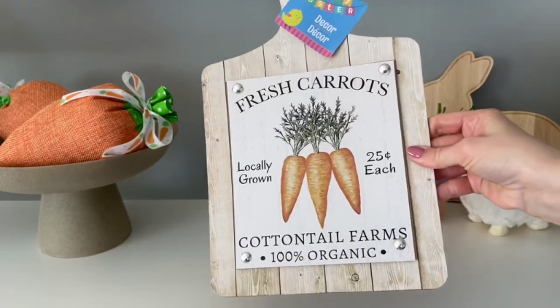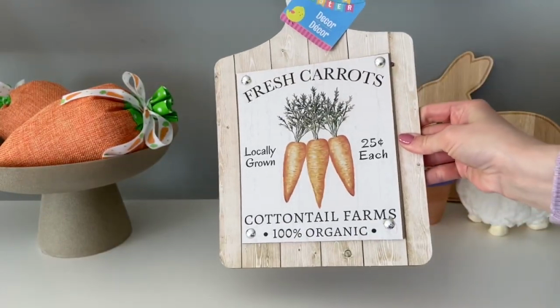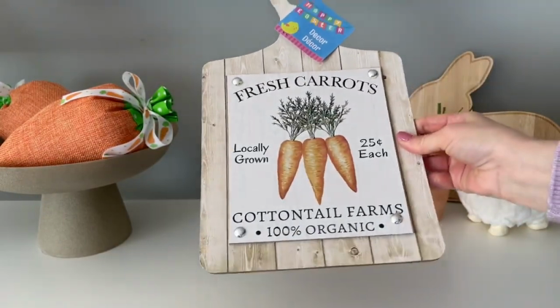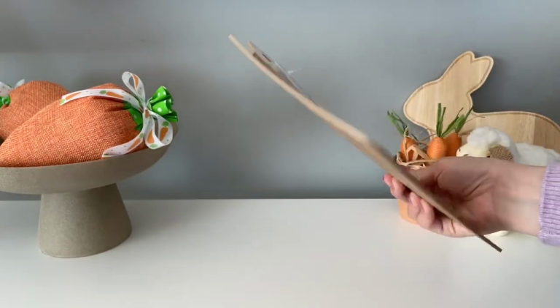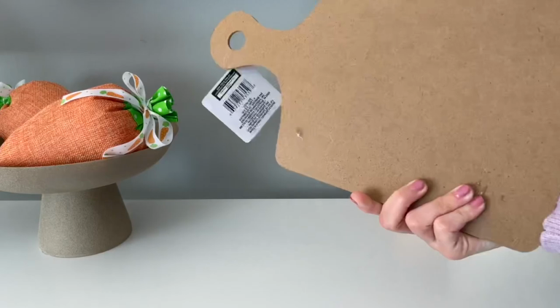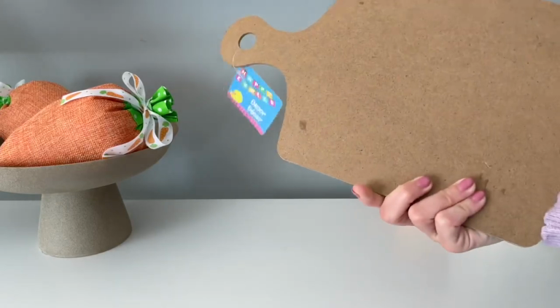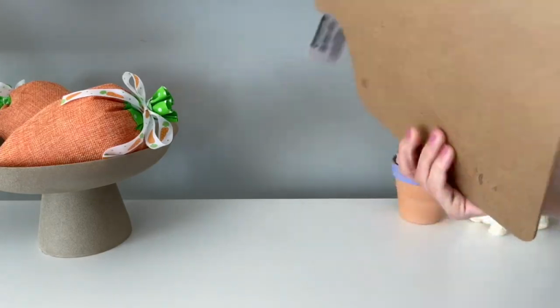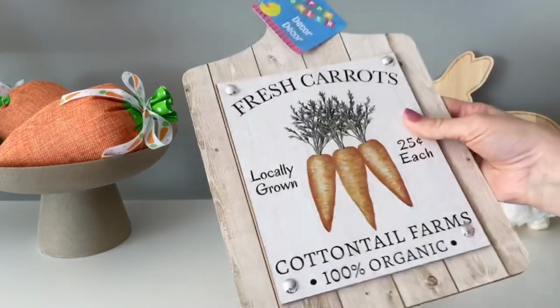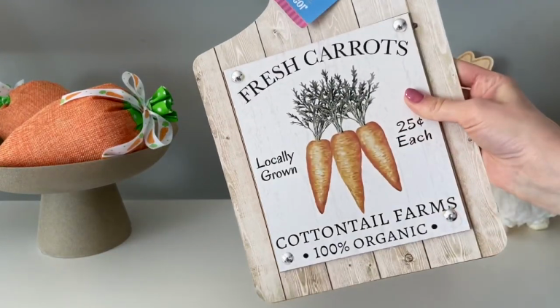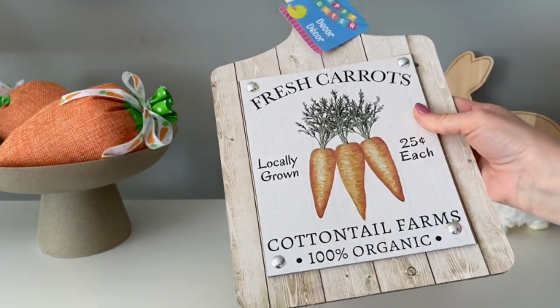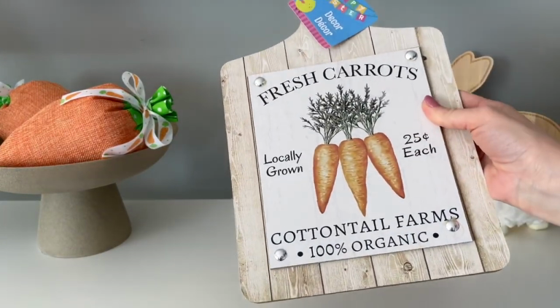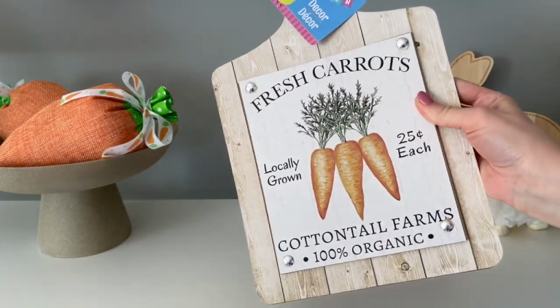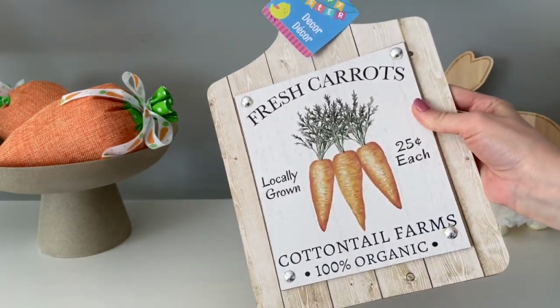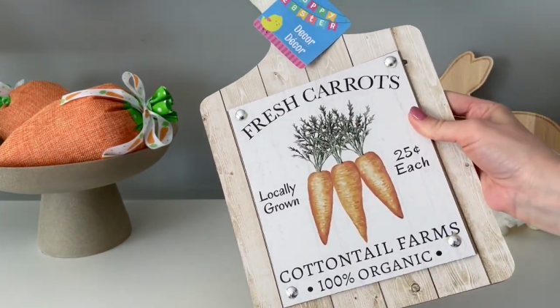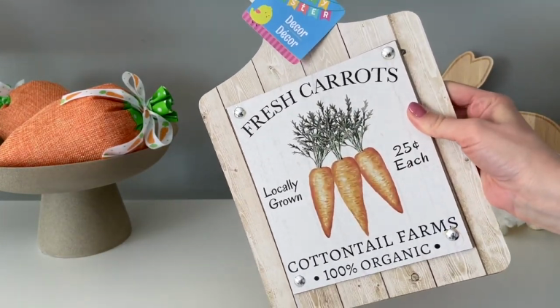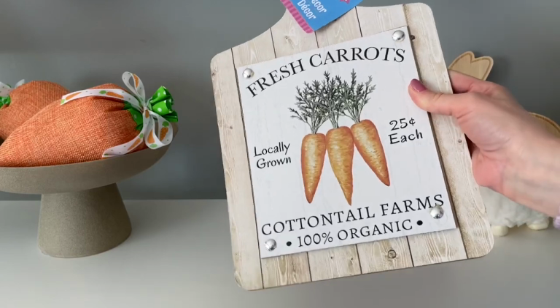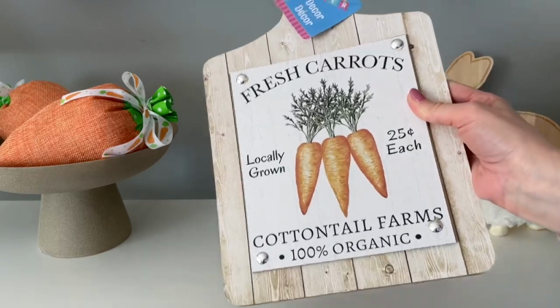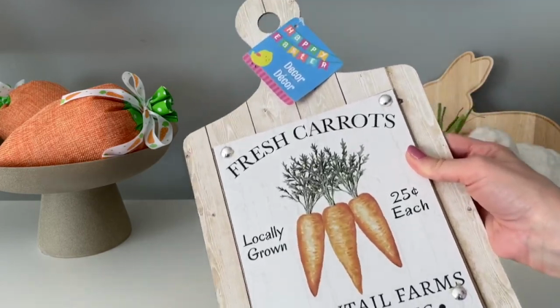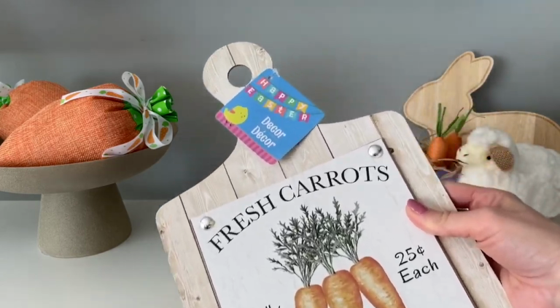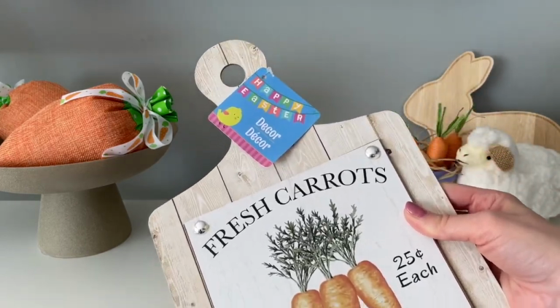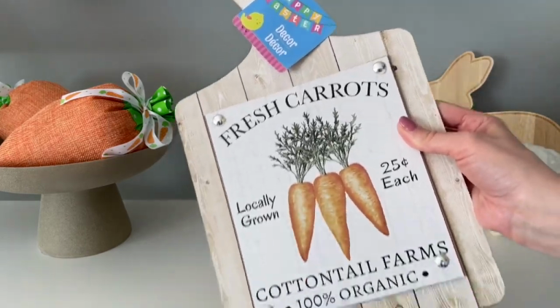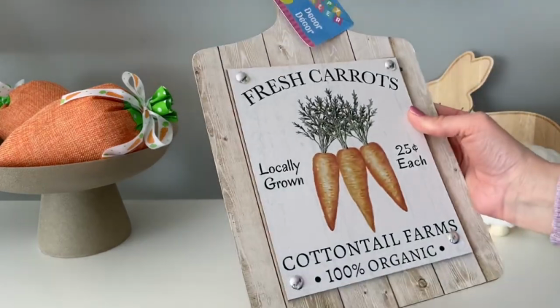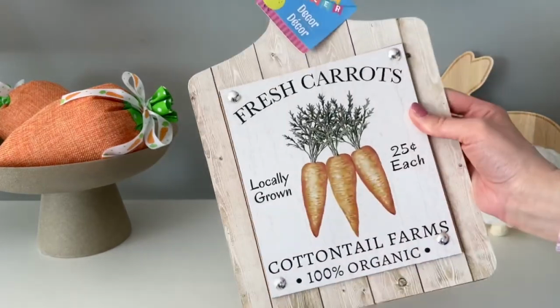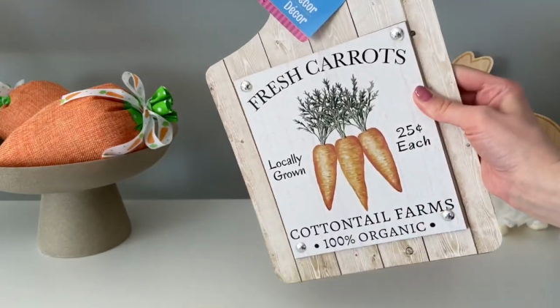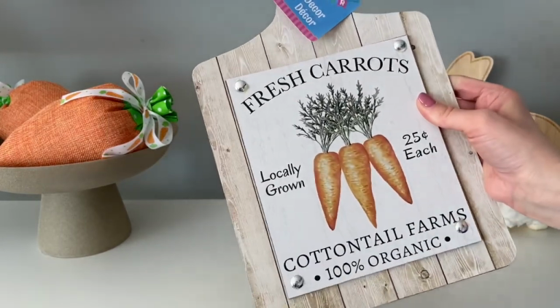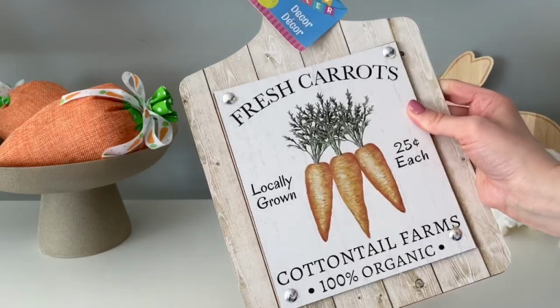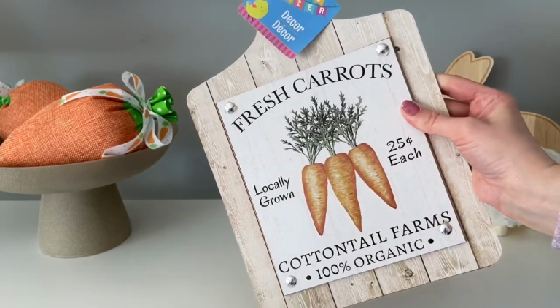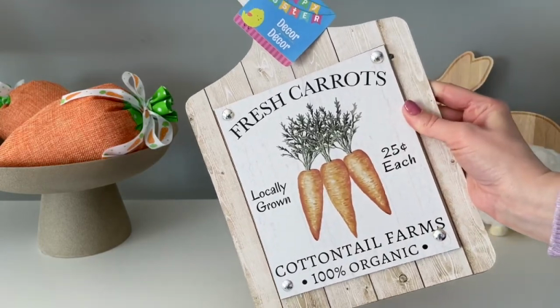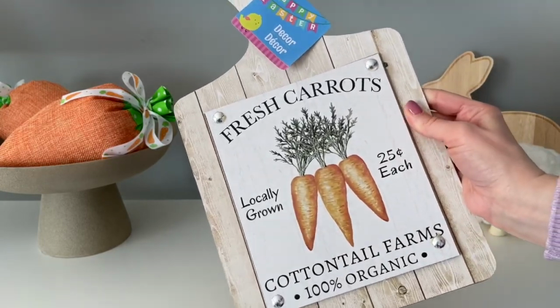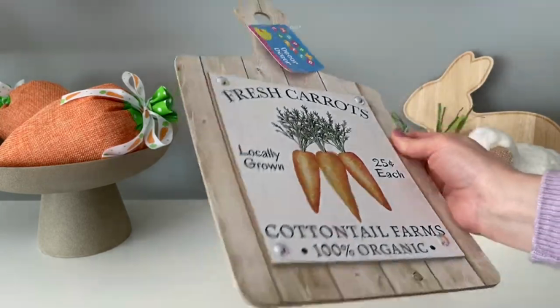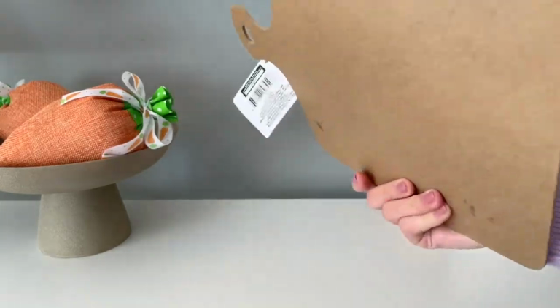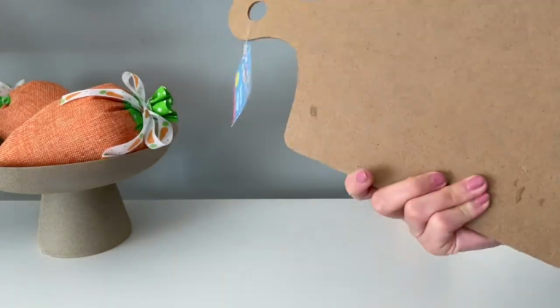This carrot cutting board was just such a fun decor item — I had to pick it up. I'm not planning on using it for a DIY; I just think it's so cute as is, but I do have a mini DIY that I plan on styling with this cutting board.